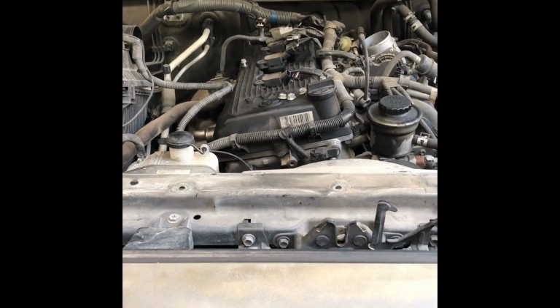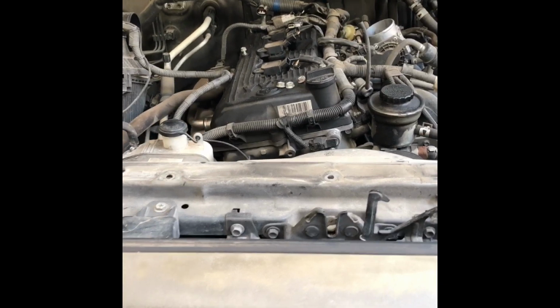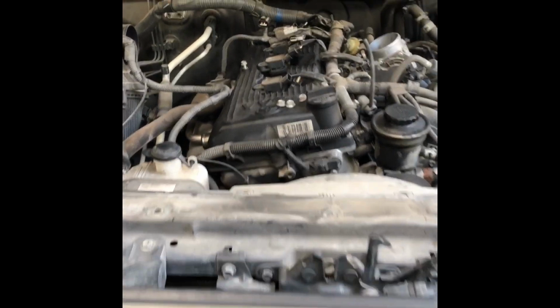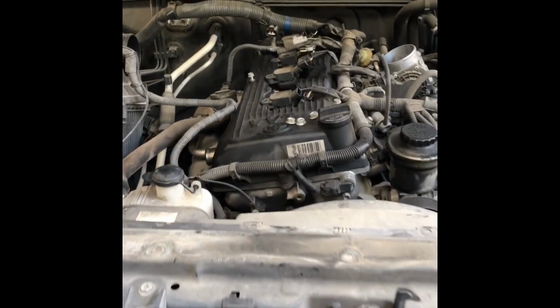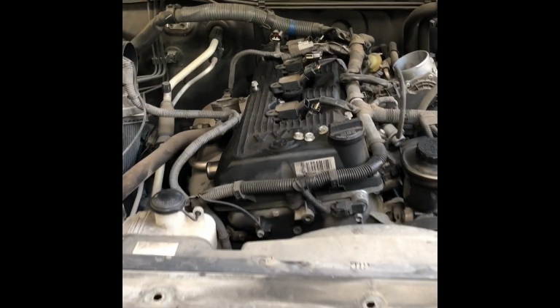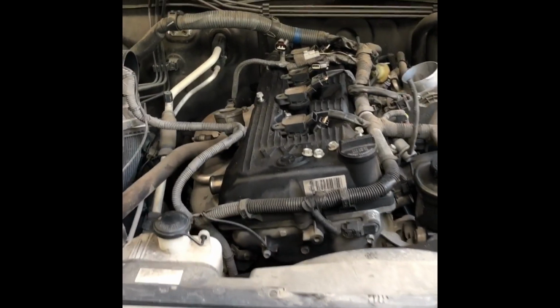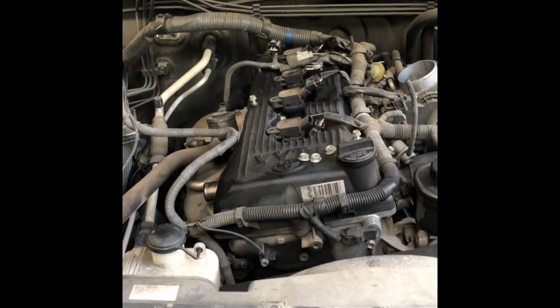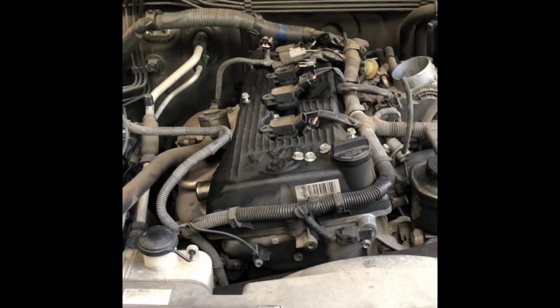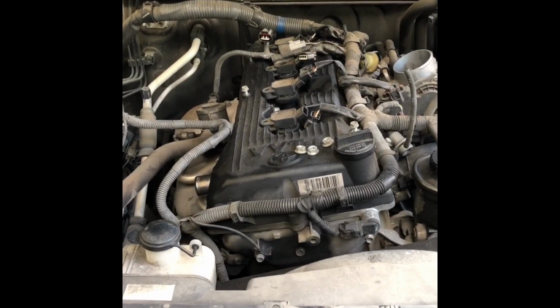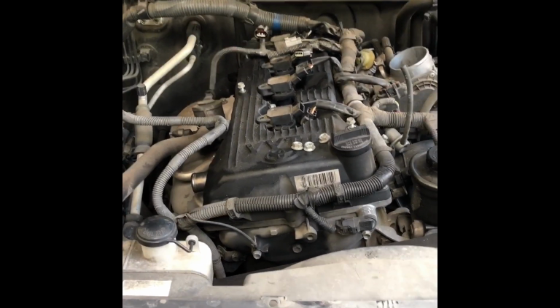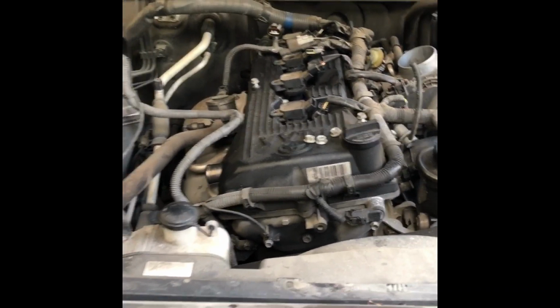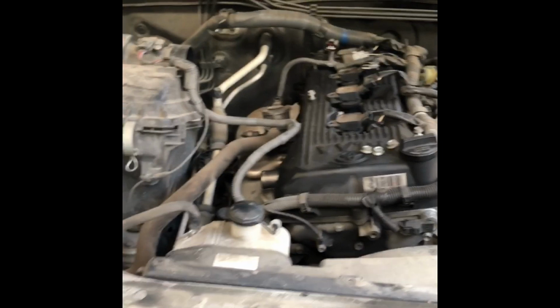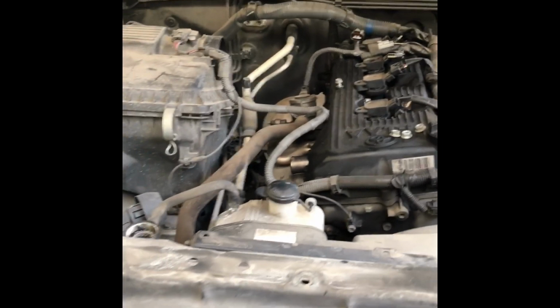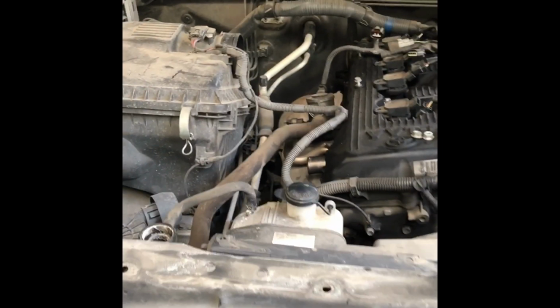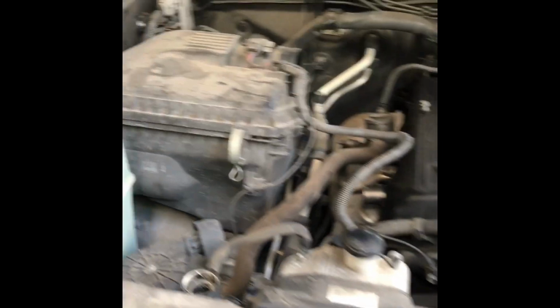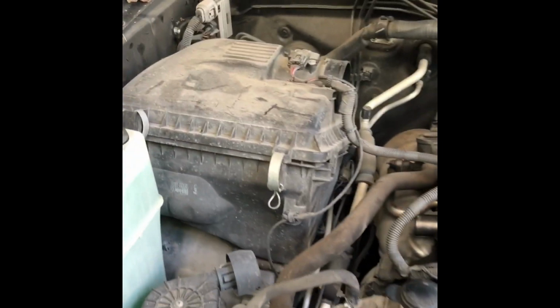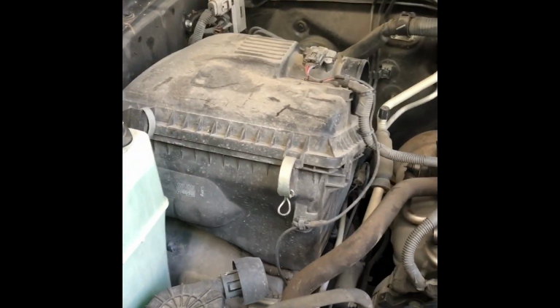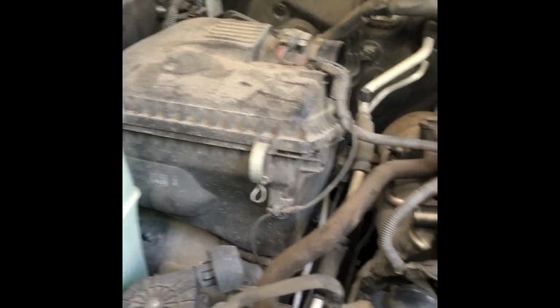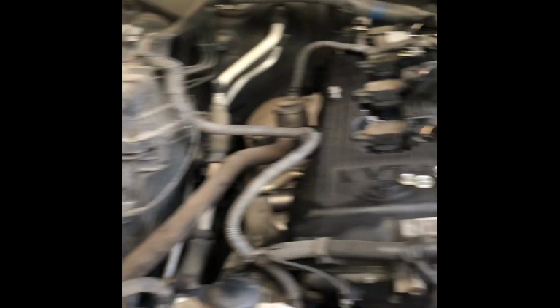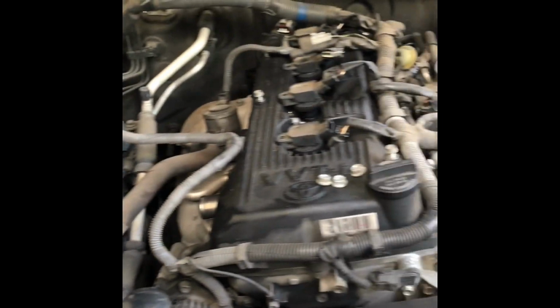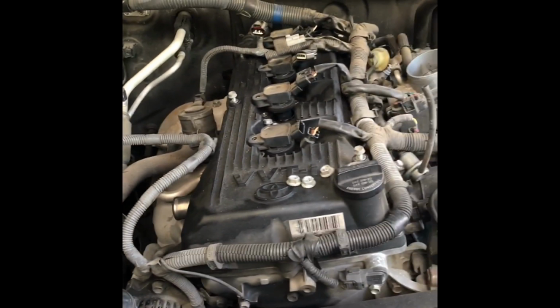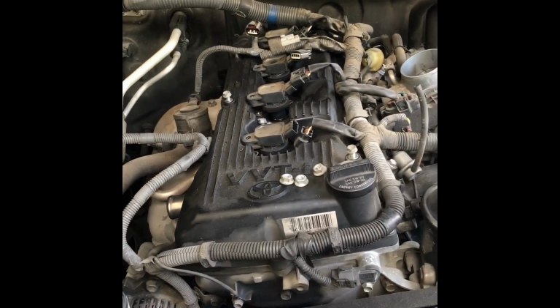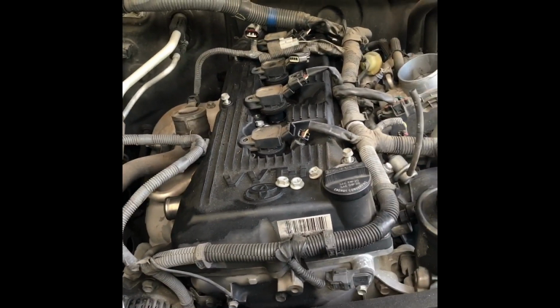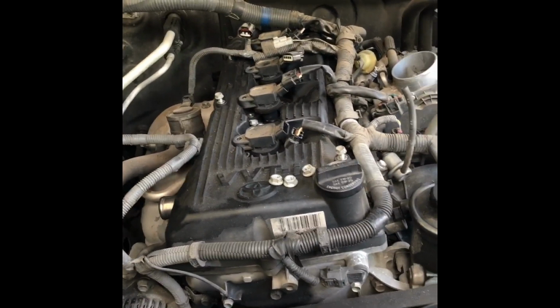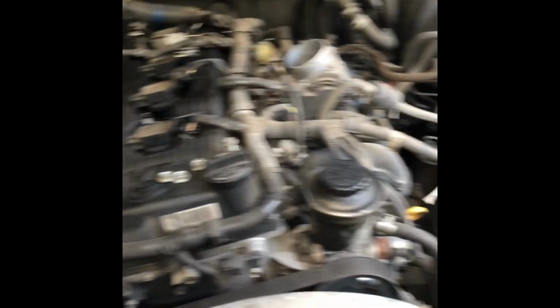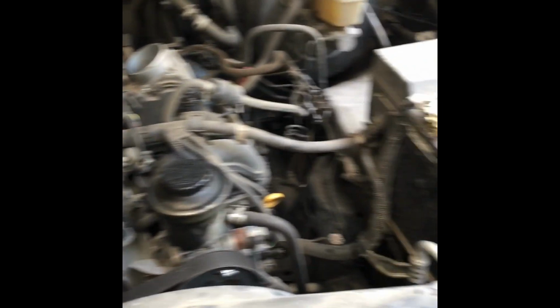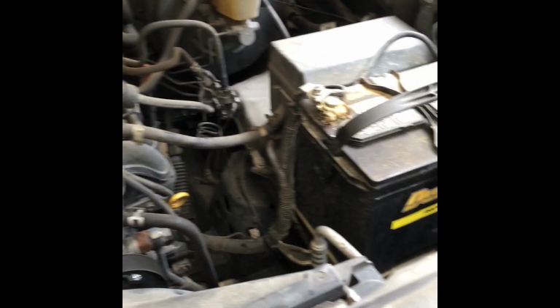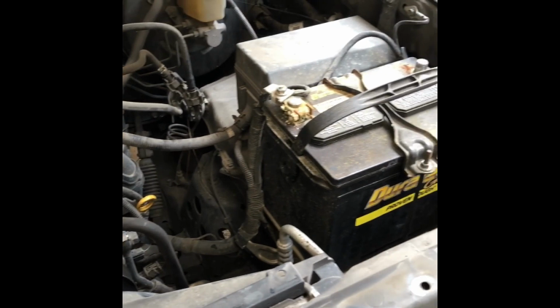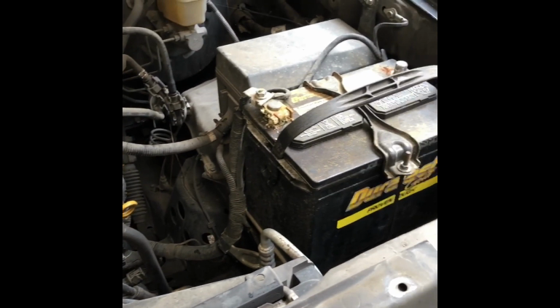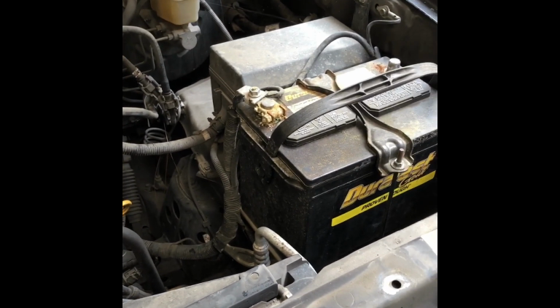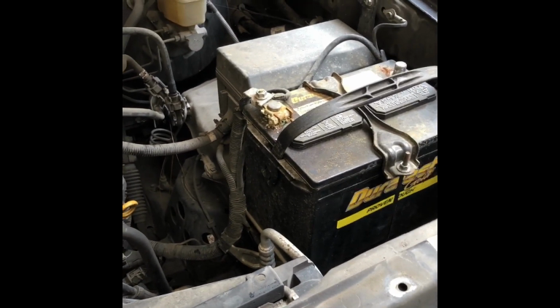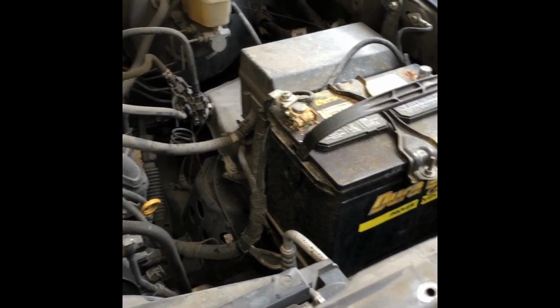2007 Toyota Tacoma with the 2TR-FE — an attempt to replace the head gasket without pulling the motor, like the factory manual says.